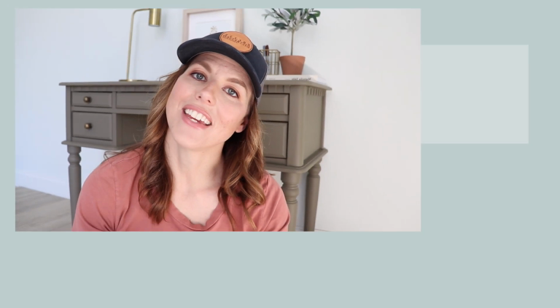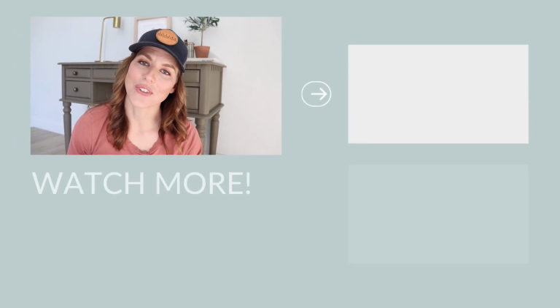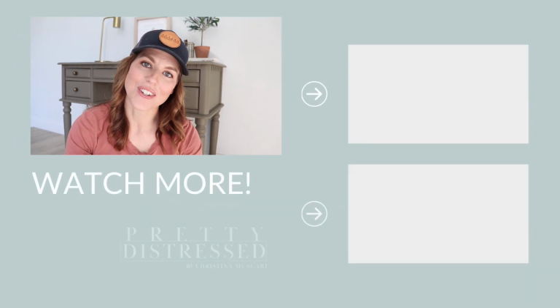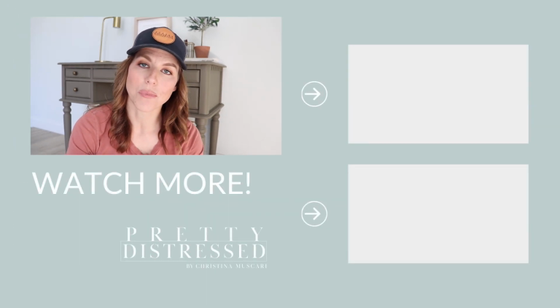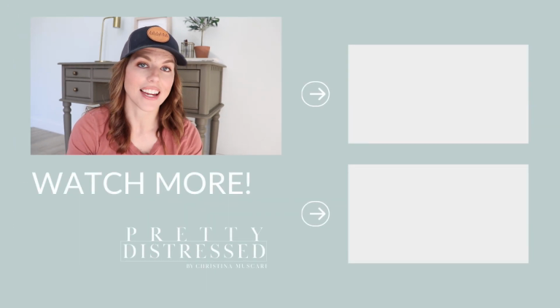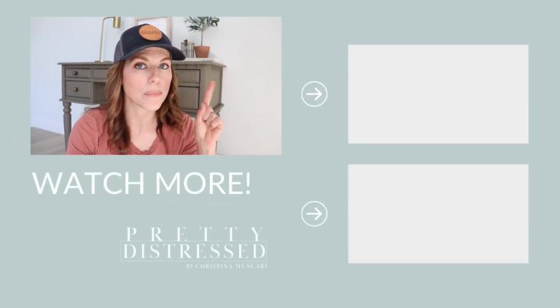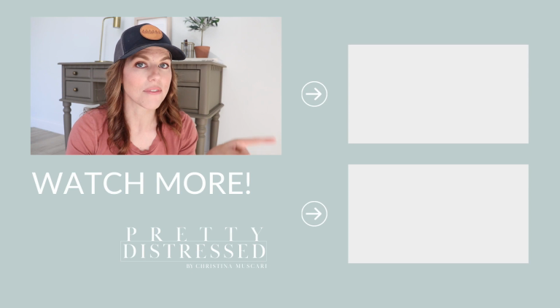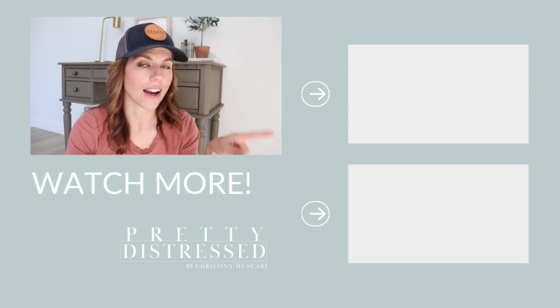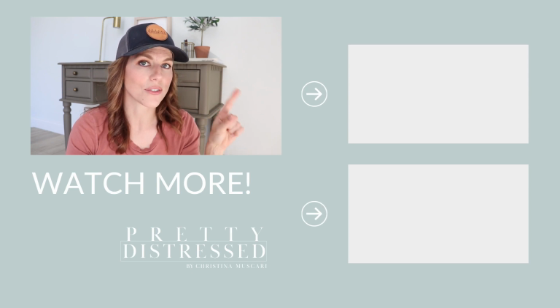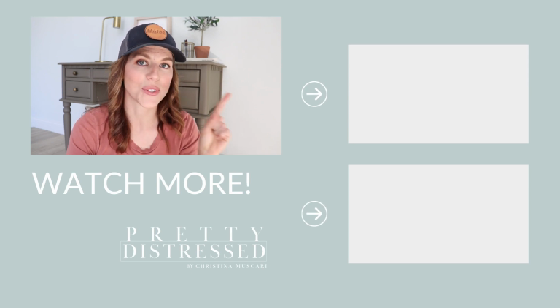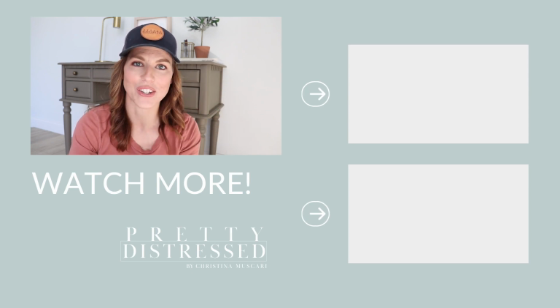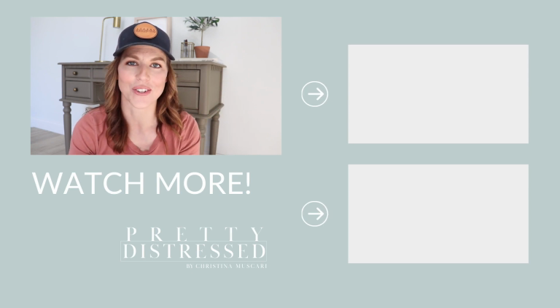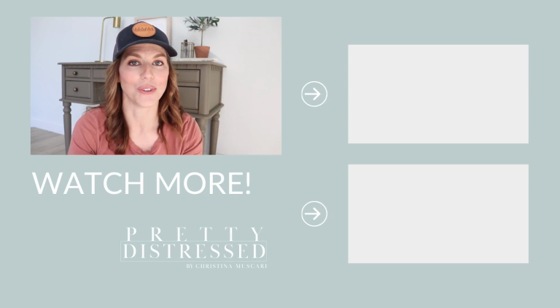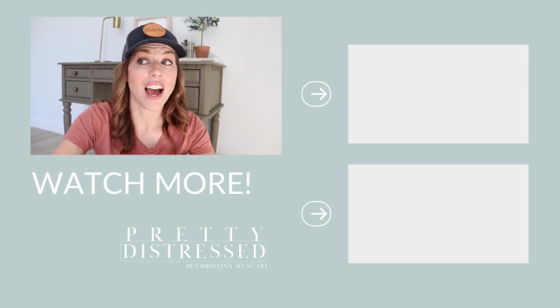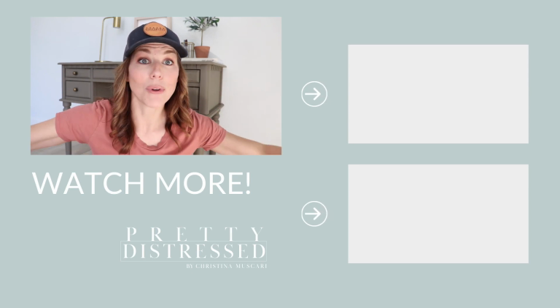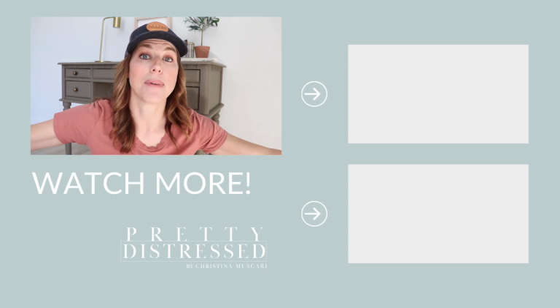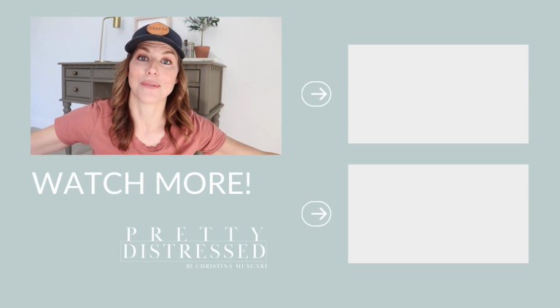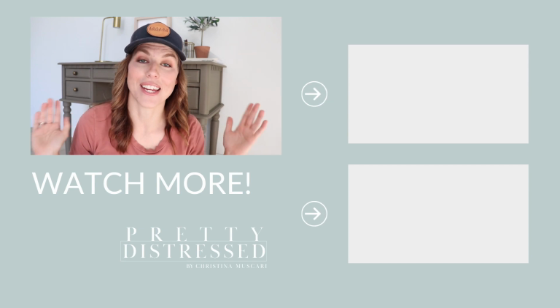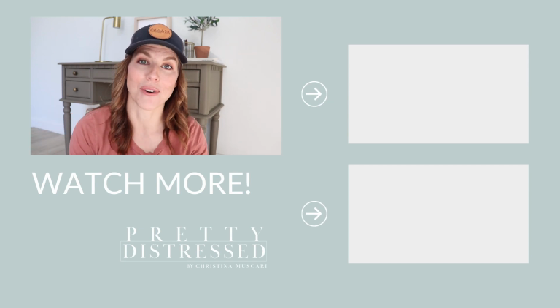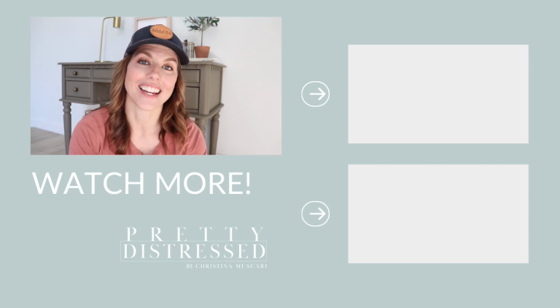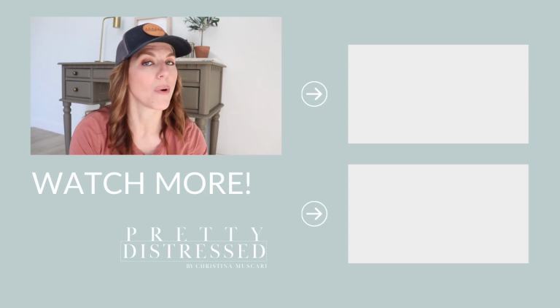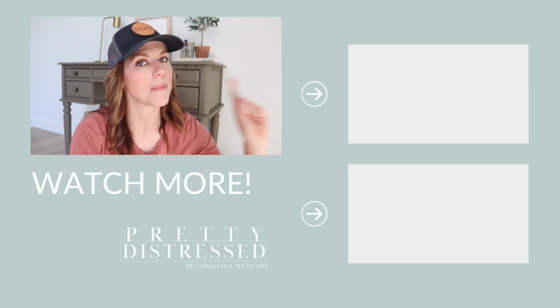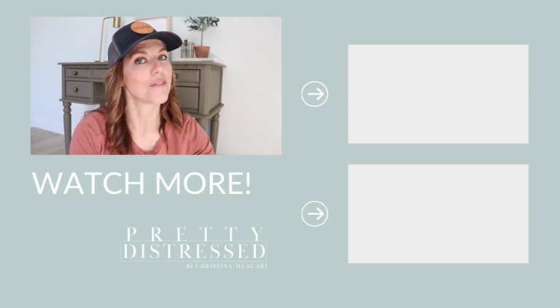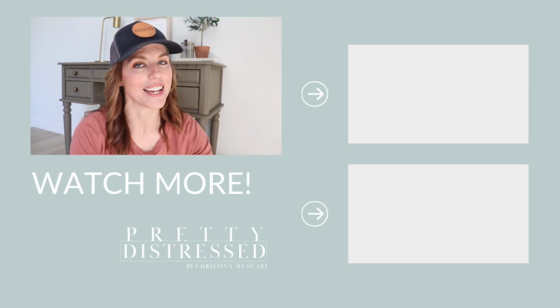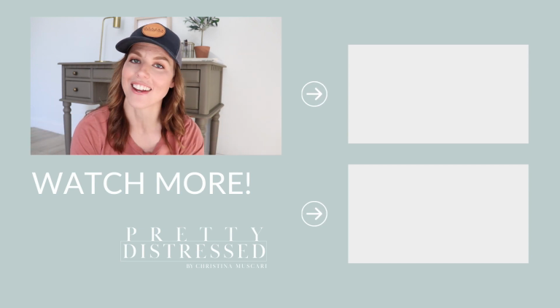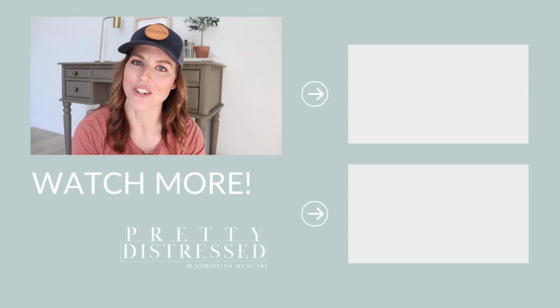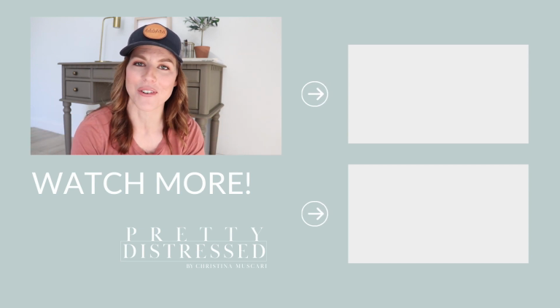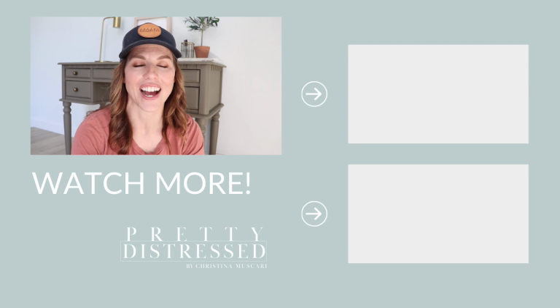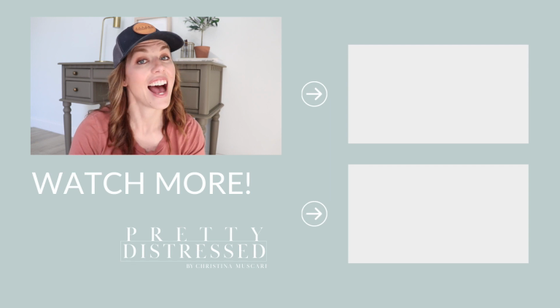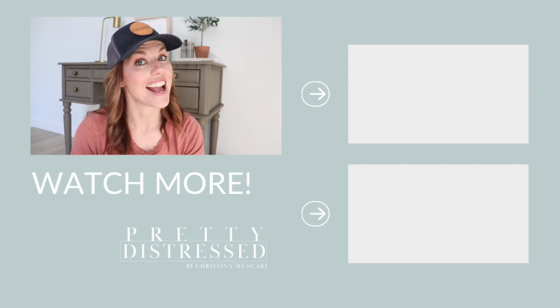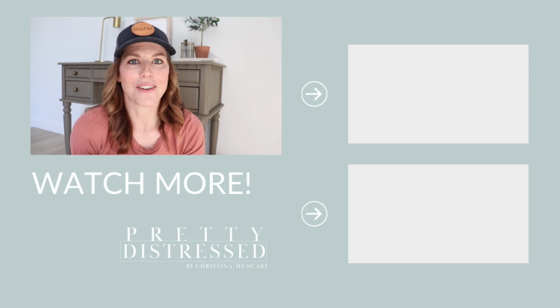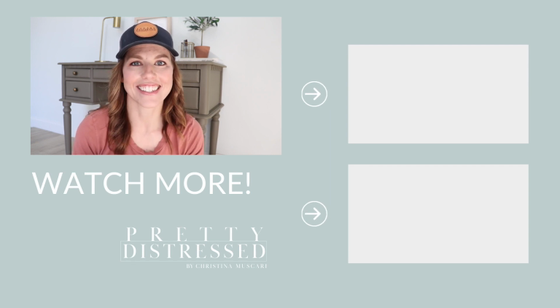Thanks for joining me for today's project. I handpicked some videos out just for you, so make sure you watch those before you leave. I will not be back next week — I'm taking Memorial weekend off — but I will be back the following week with another furniture makeover for you guys. I will see you next time.